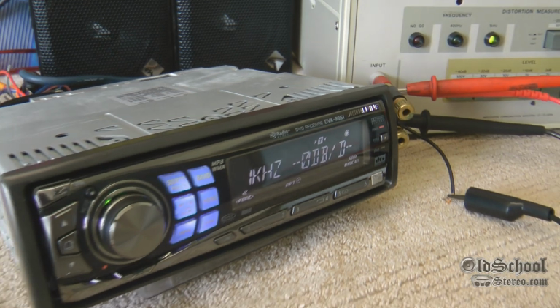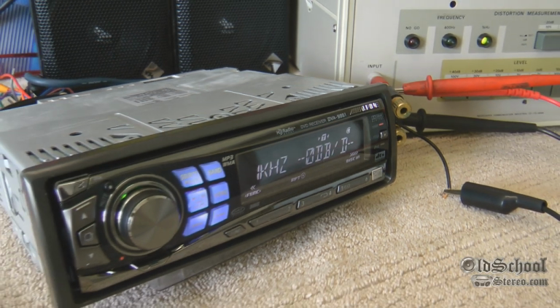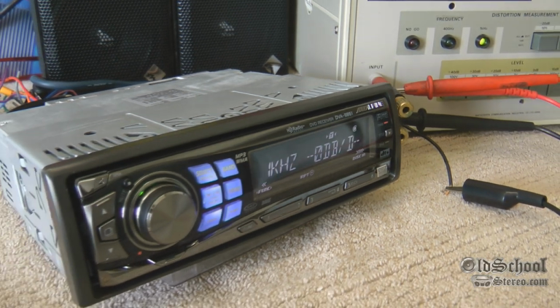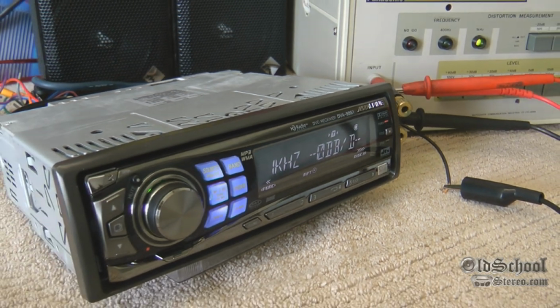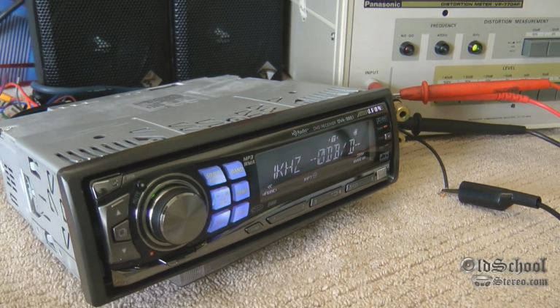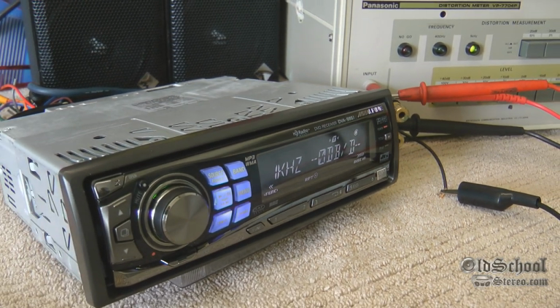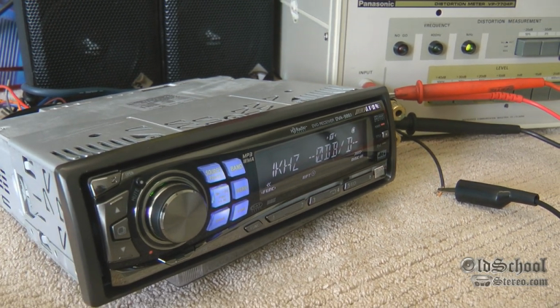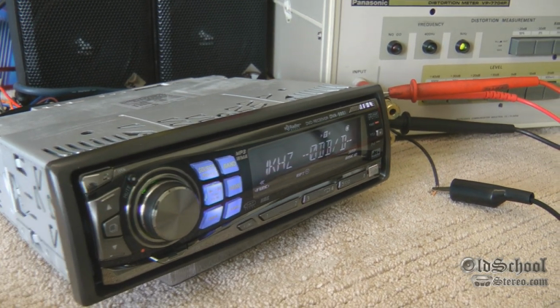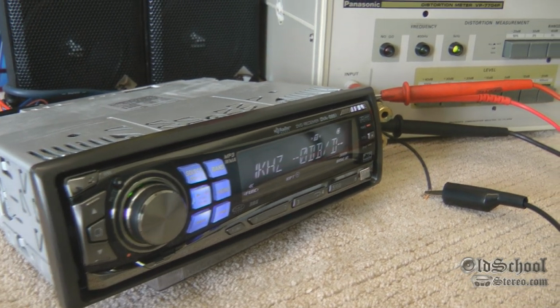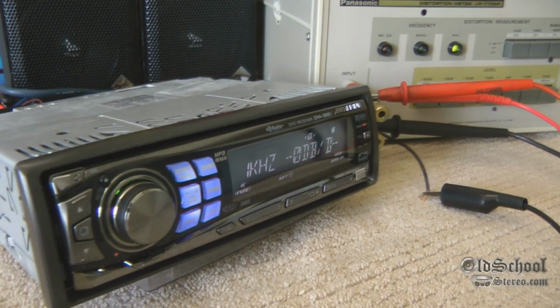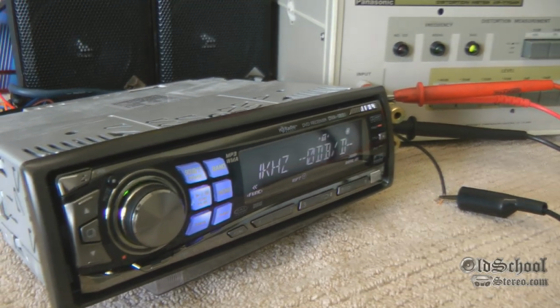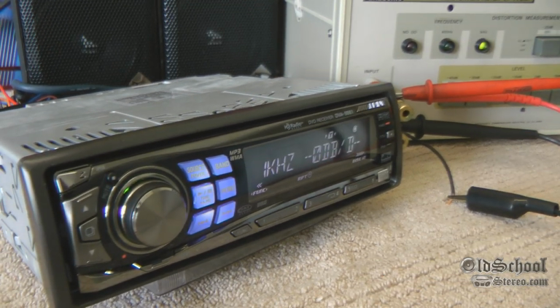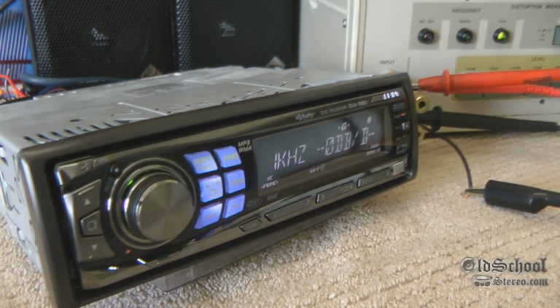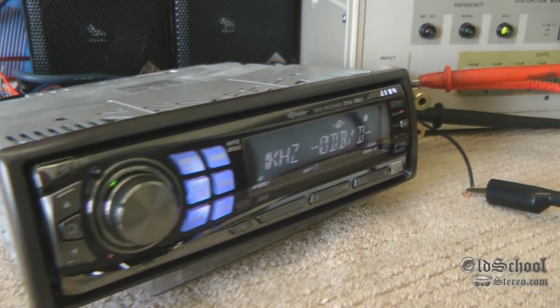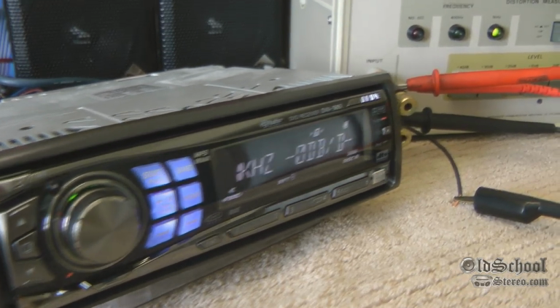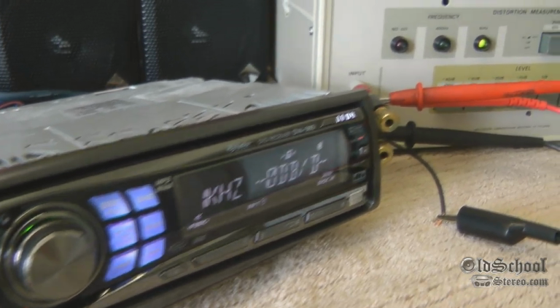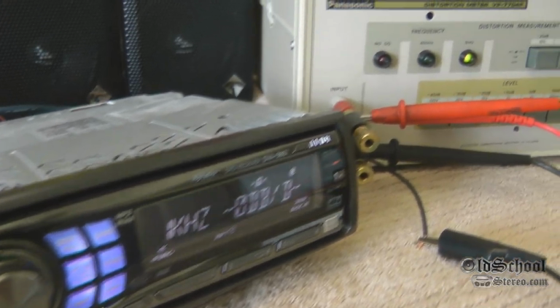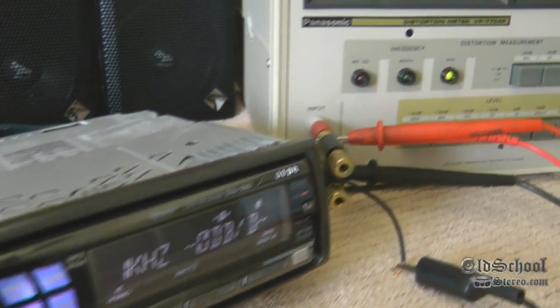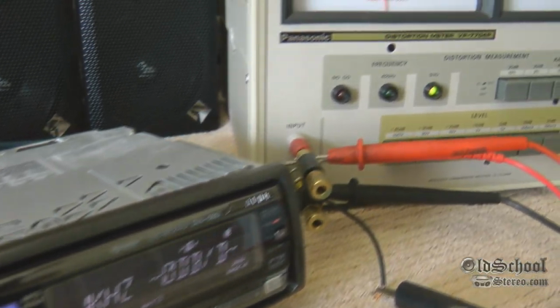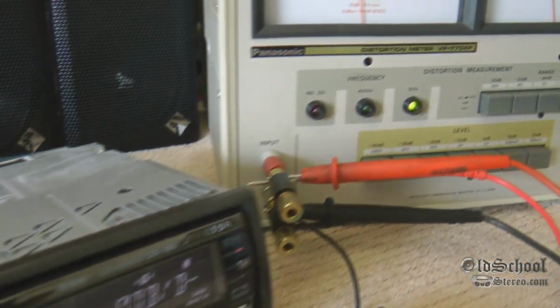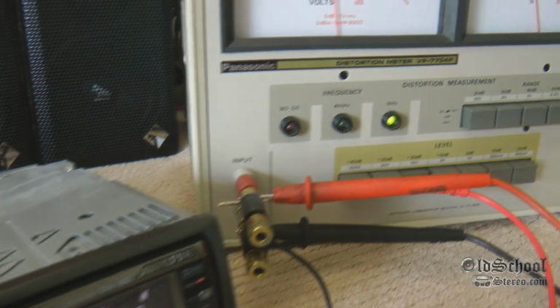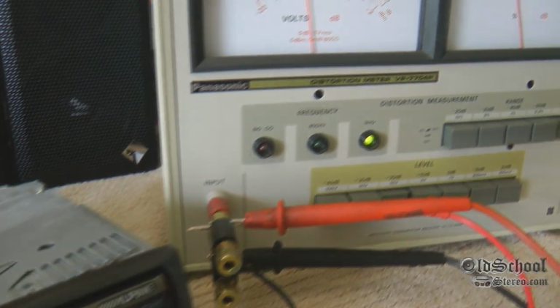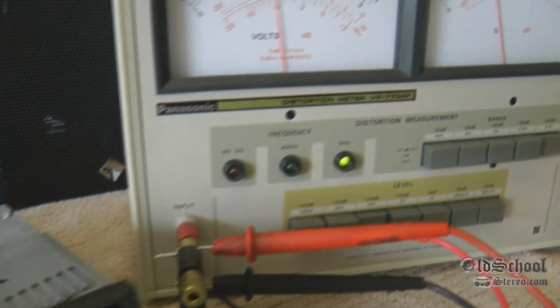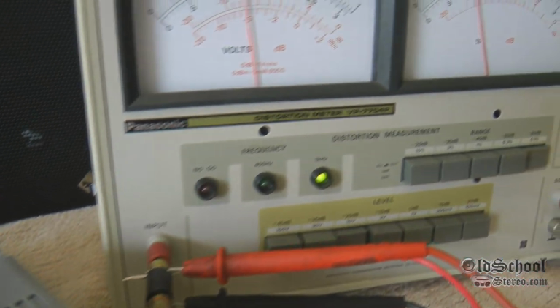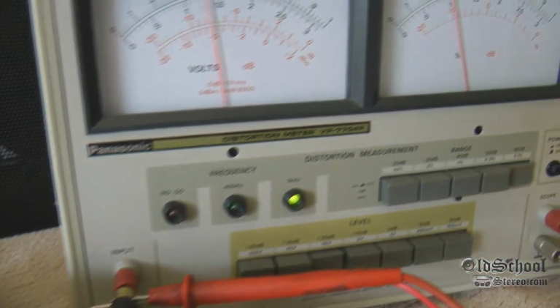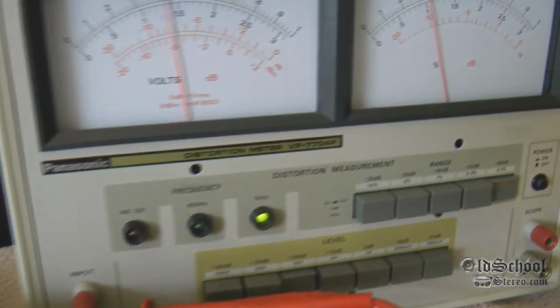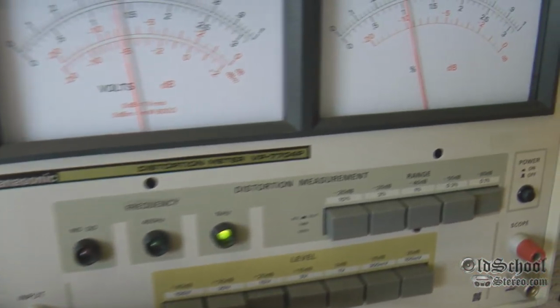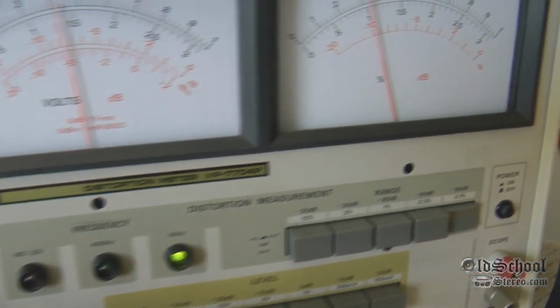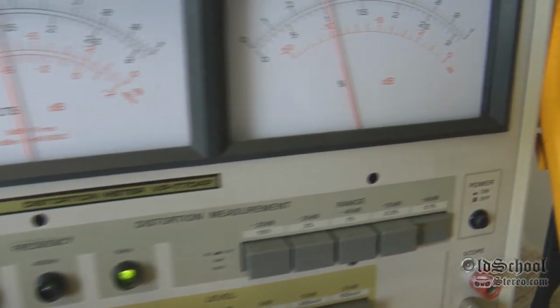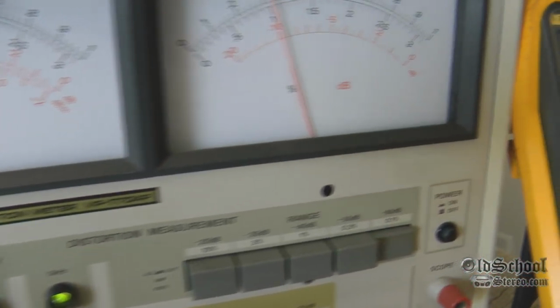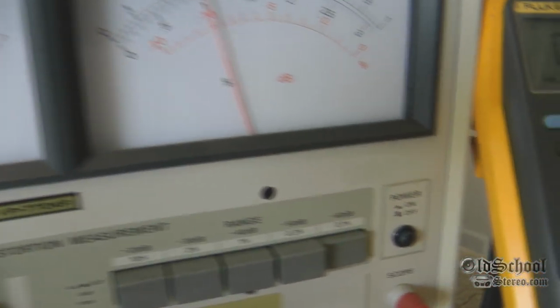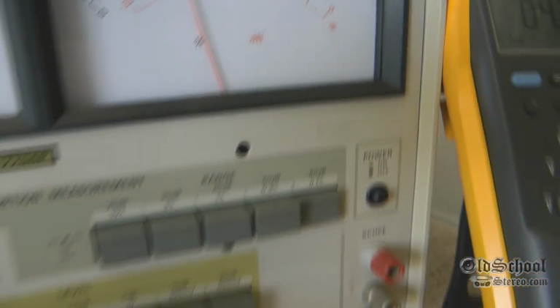Old-school DVD player — this is Big D Whiz, OldSchoolStereo.com. Until next time, my friends, I'm out of here.